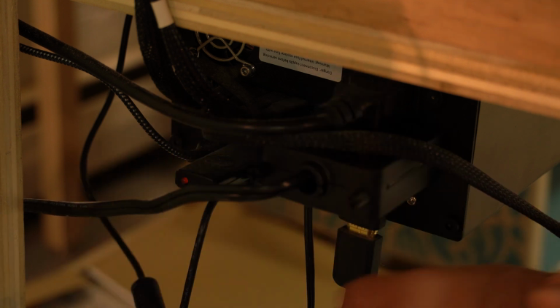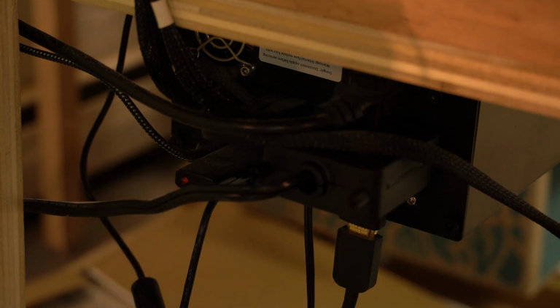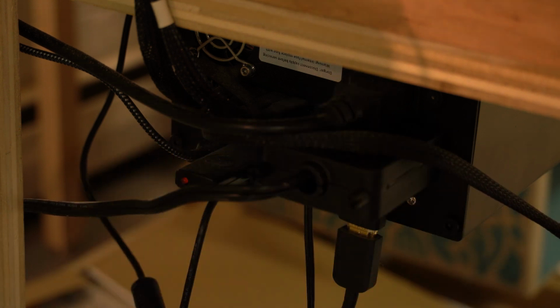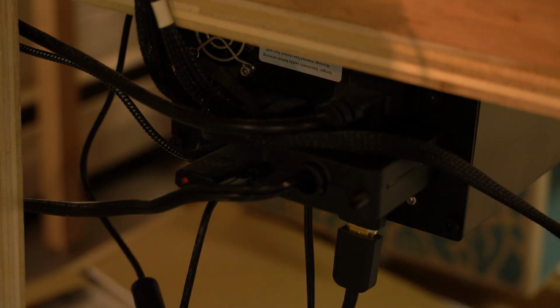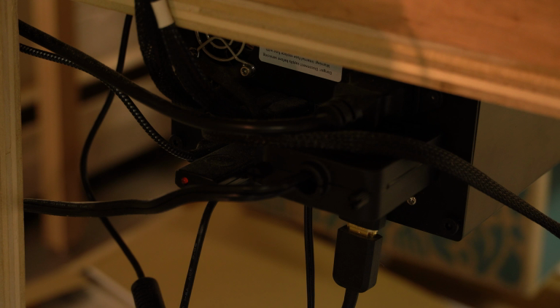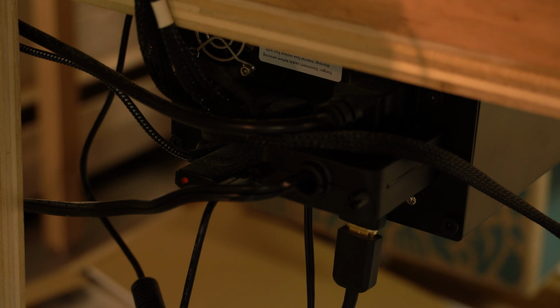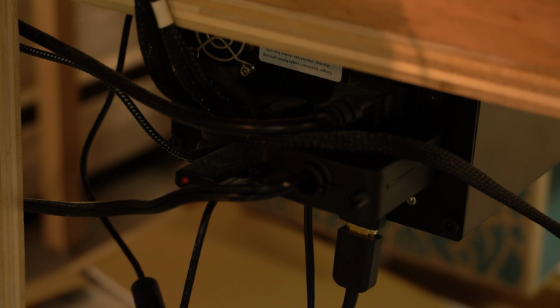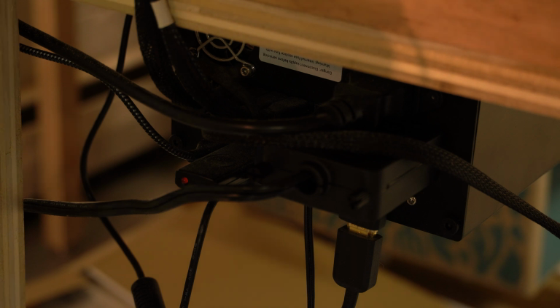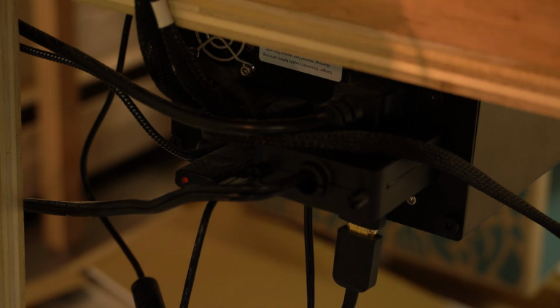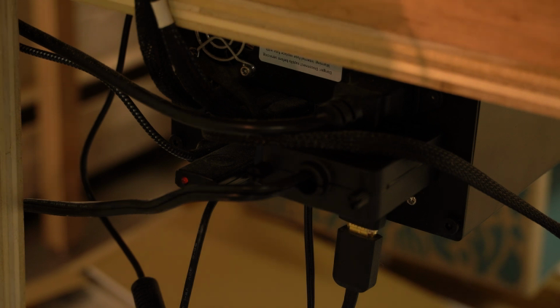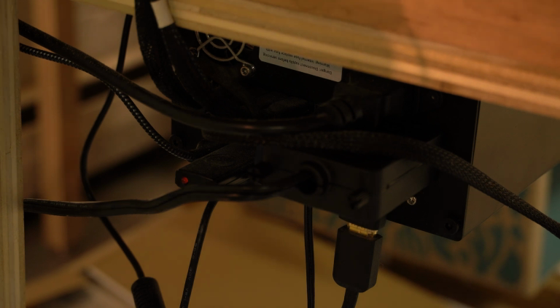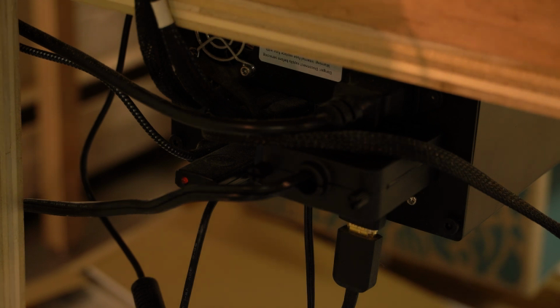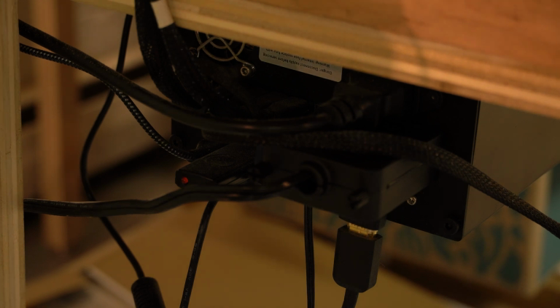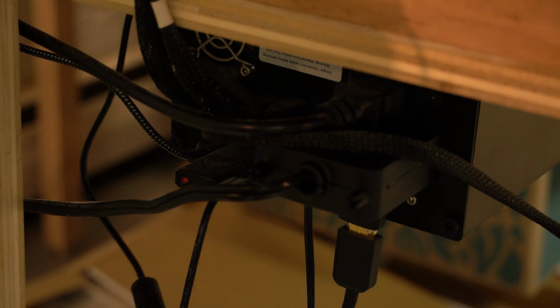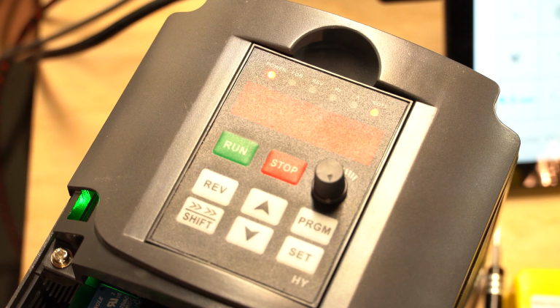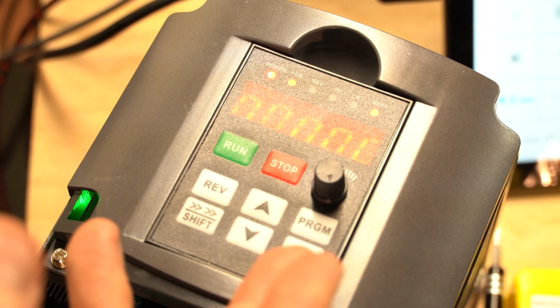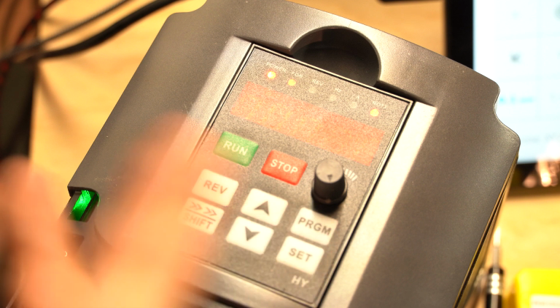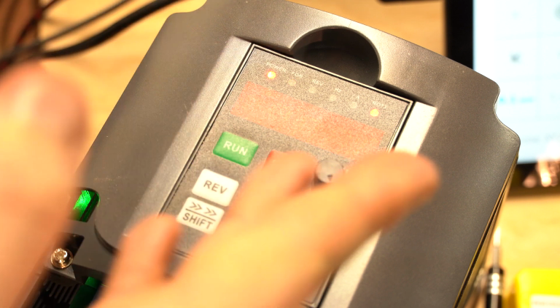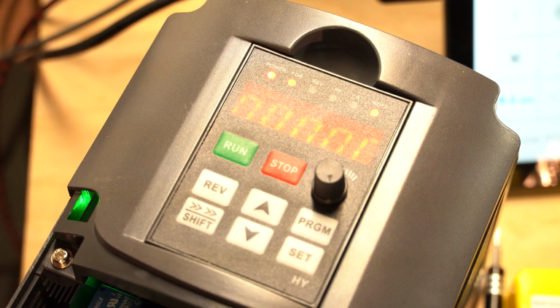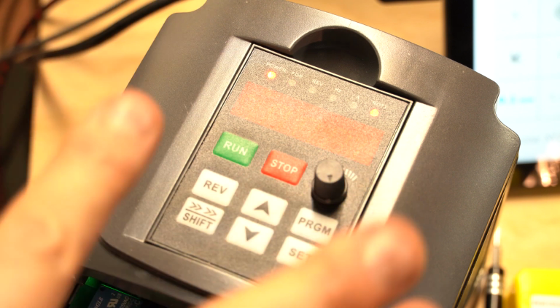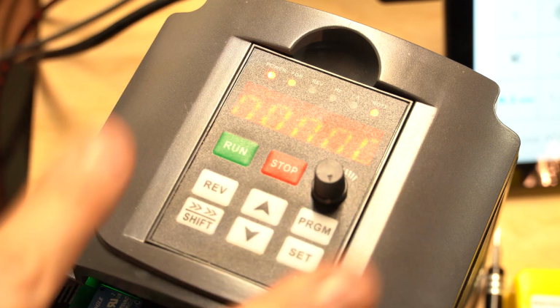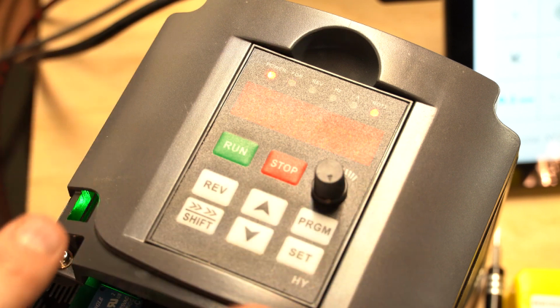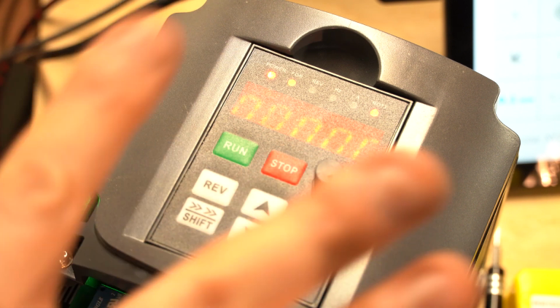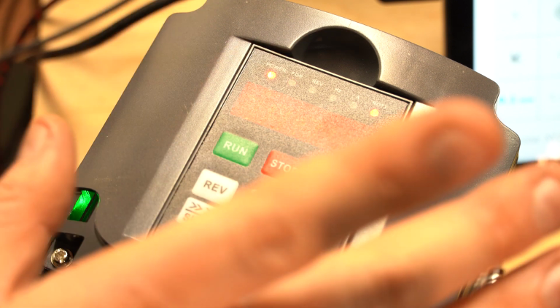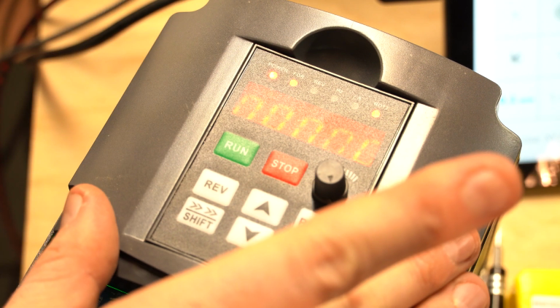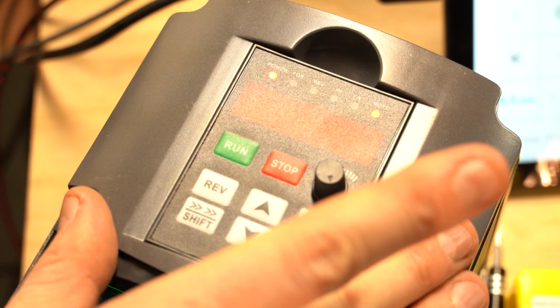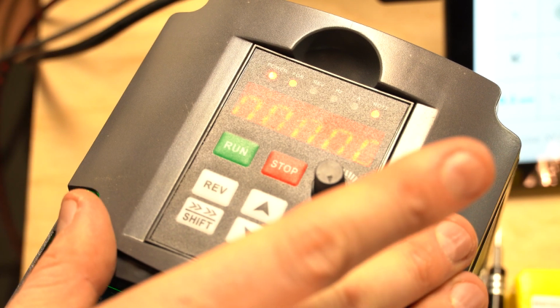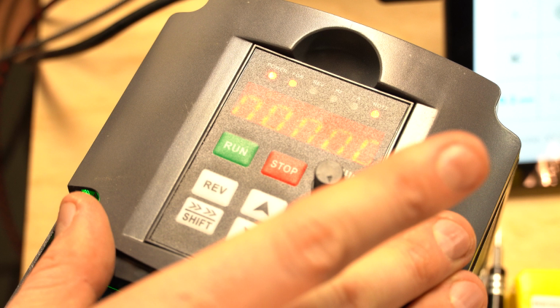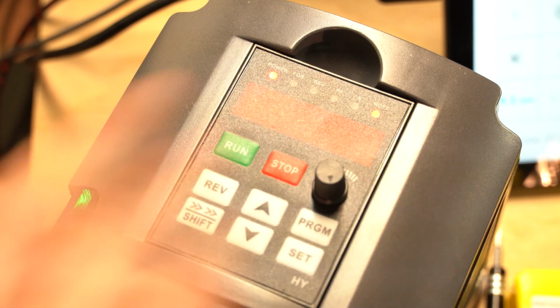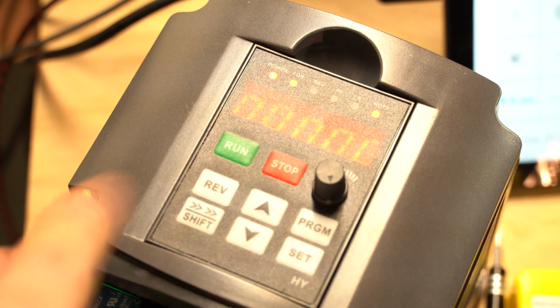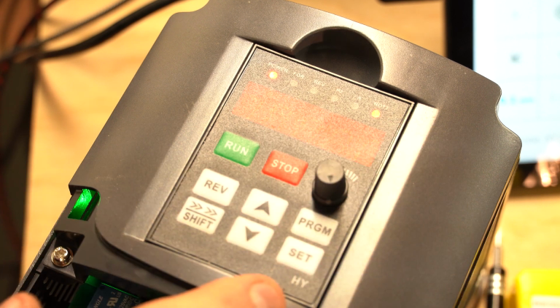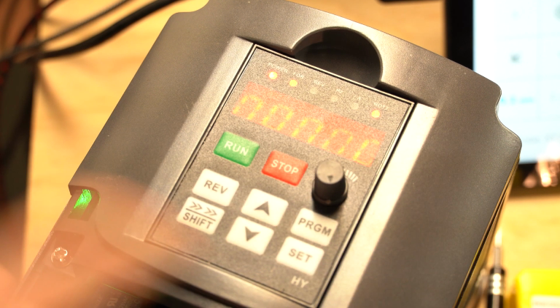And now back to the VFD to program the right settings. We've got everything wired up, but for it to work we've got to program this first. I will show you what to punch in right now.